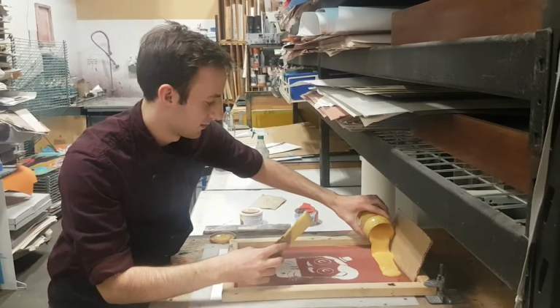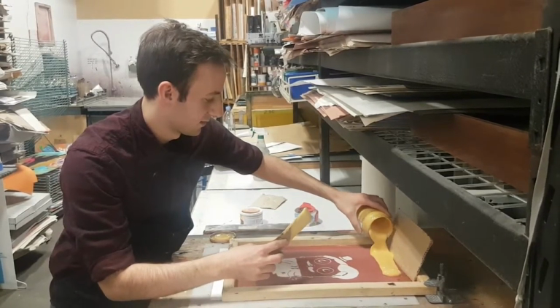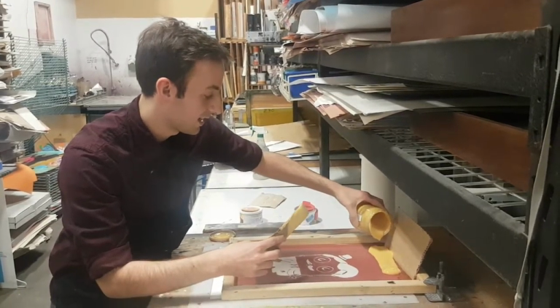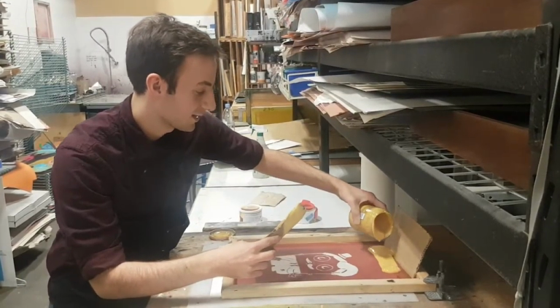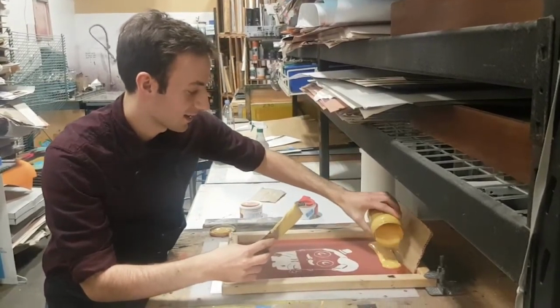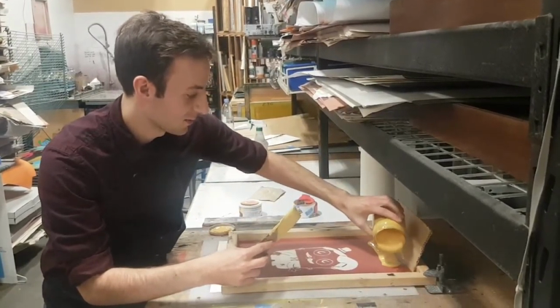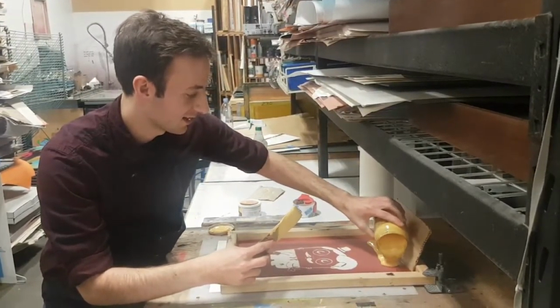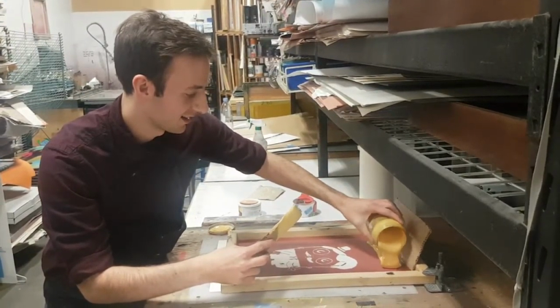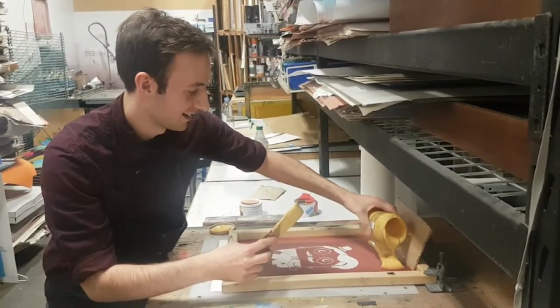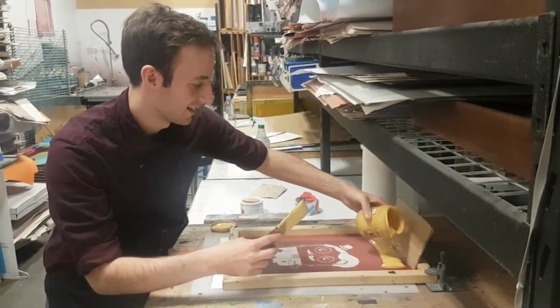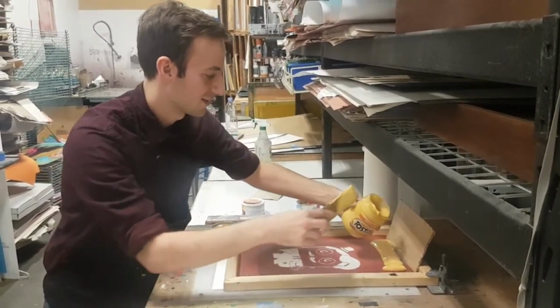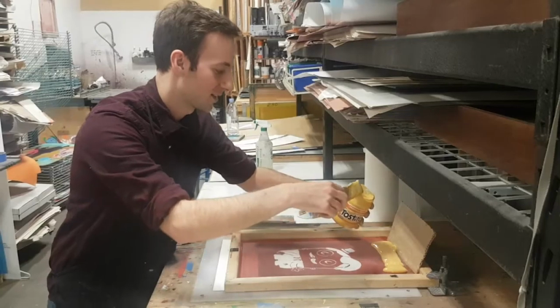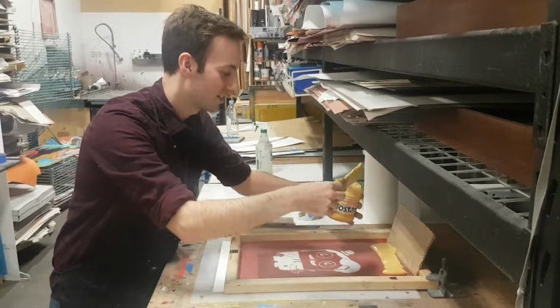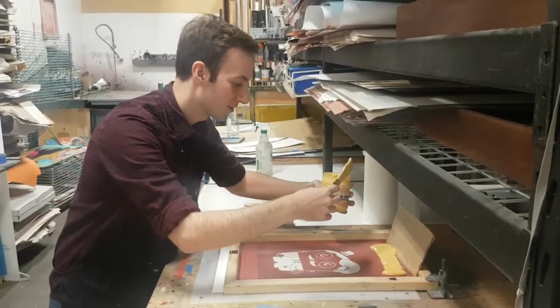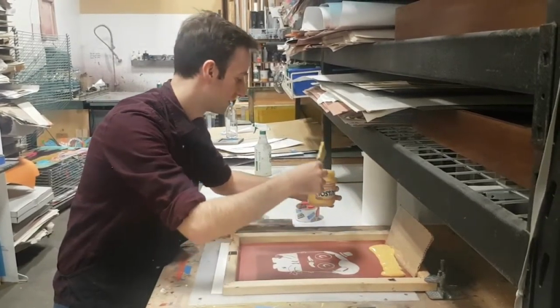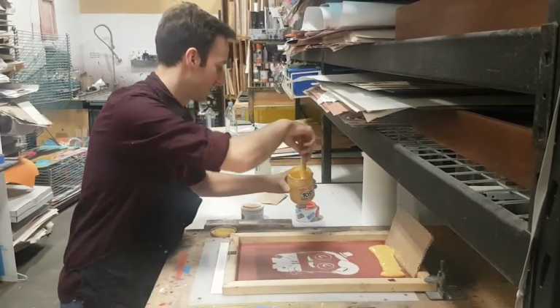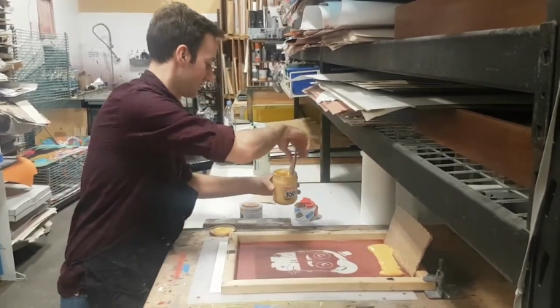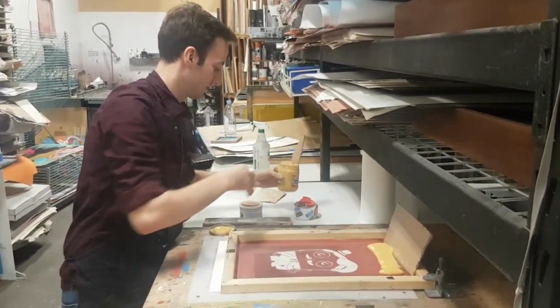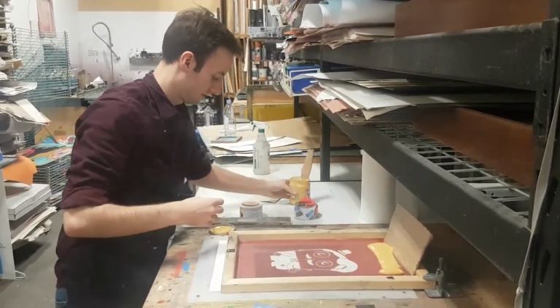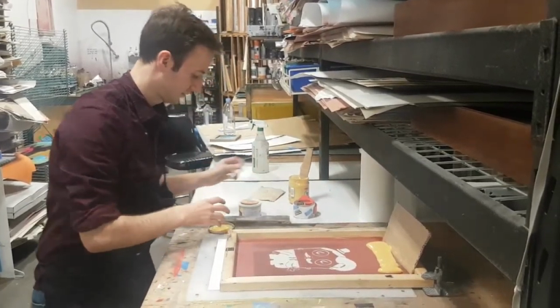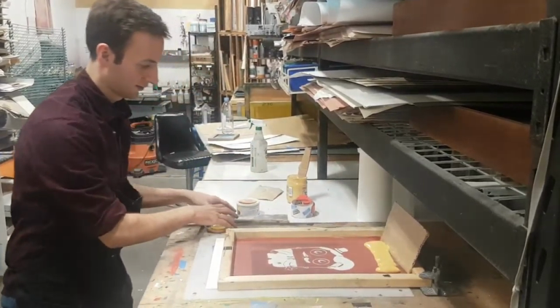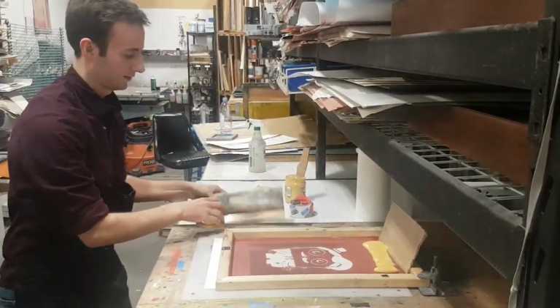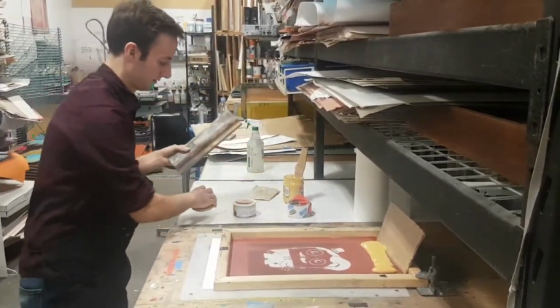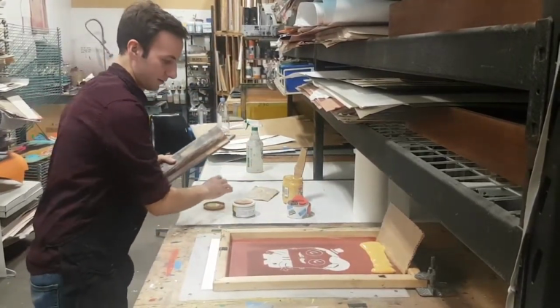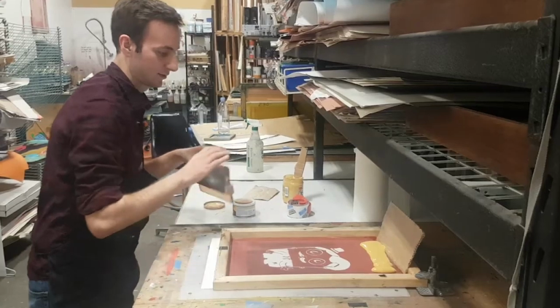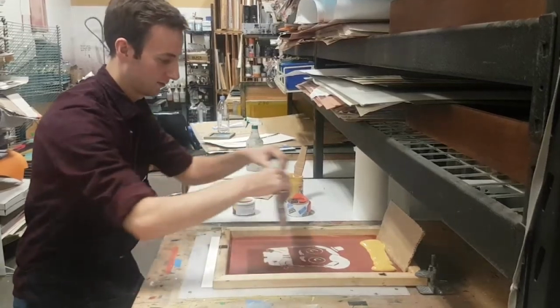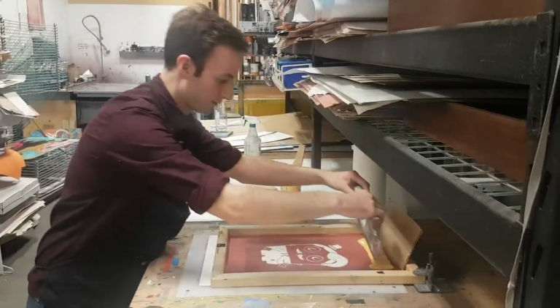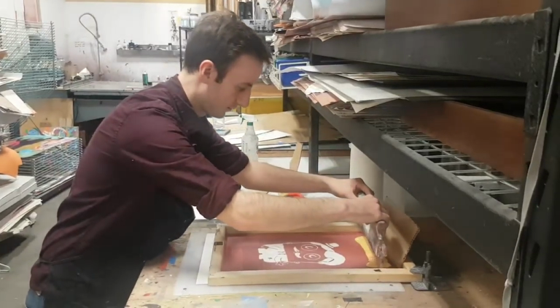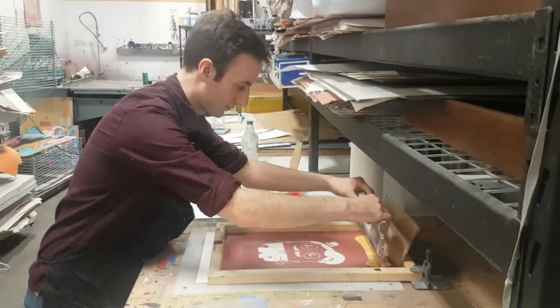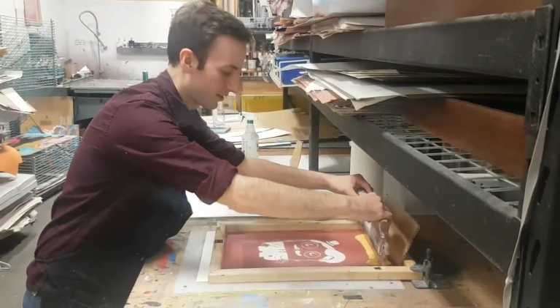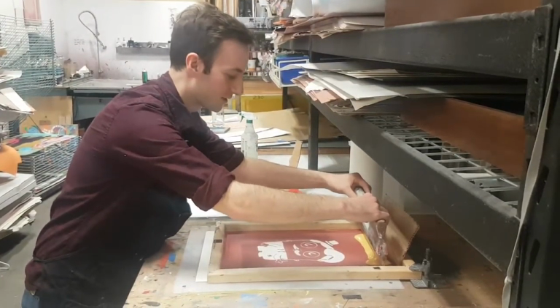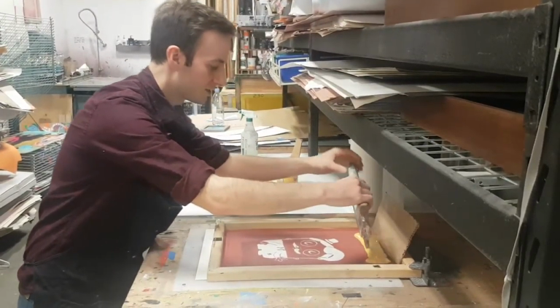It lays nice though, look at that. It's like screen printing eggs. It's actually not too bad, and not too chunky. I got too big a squeezy.